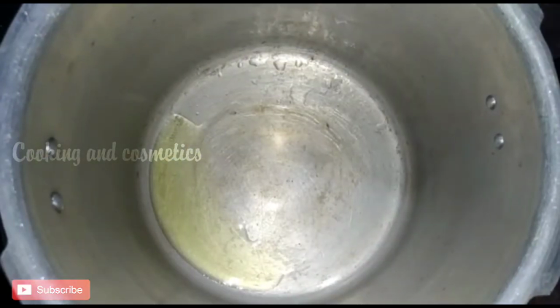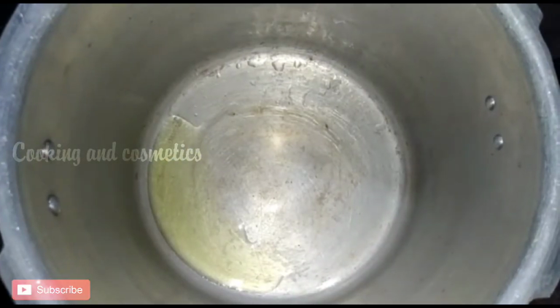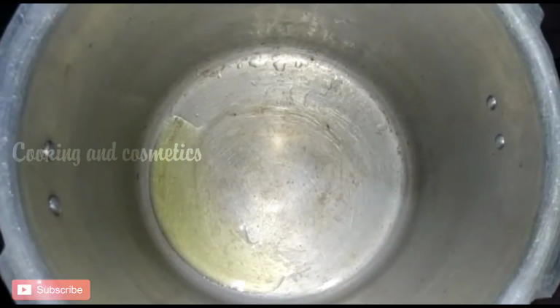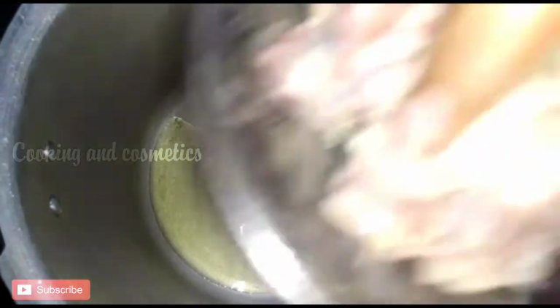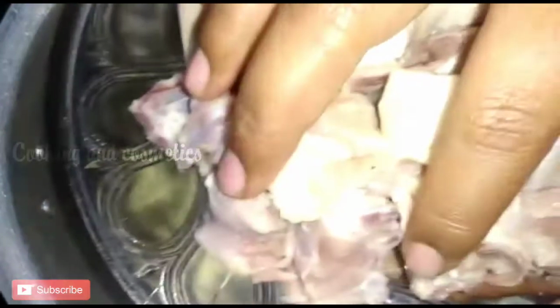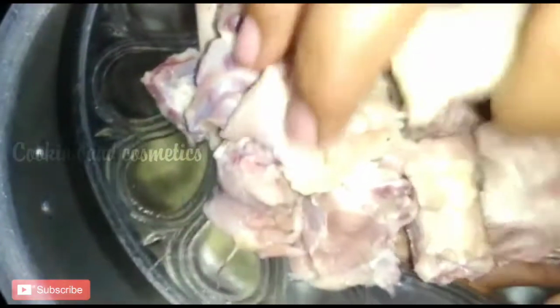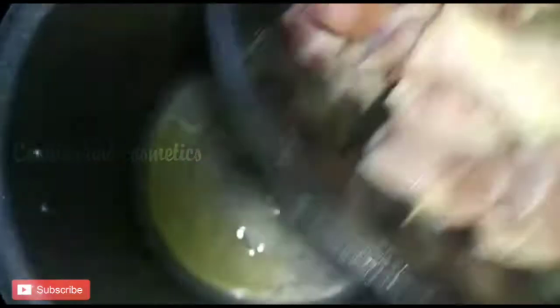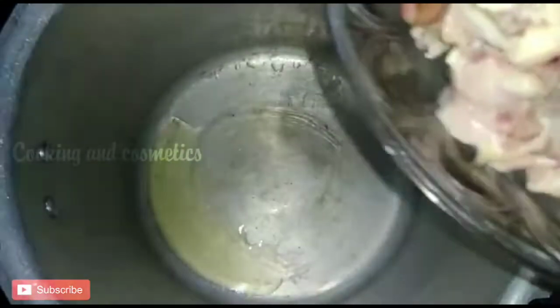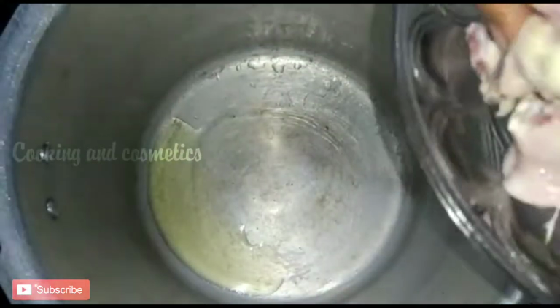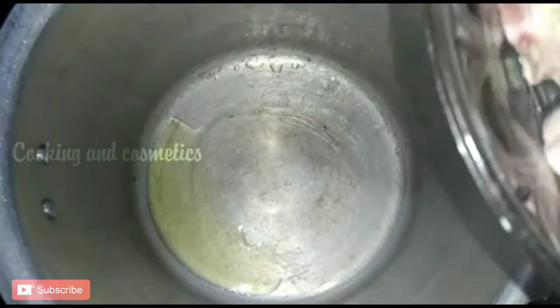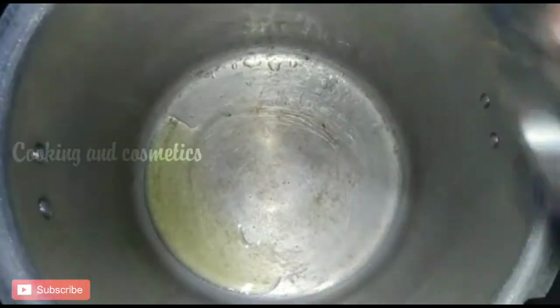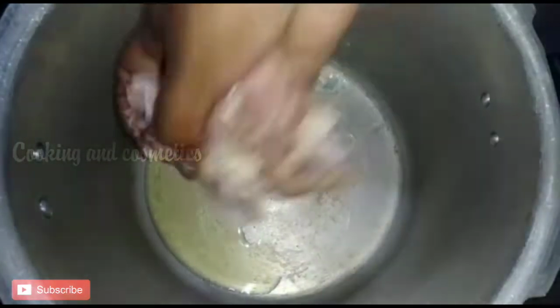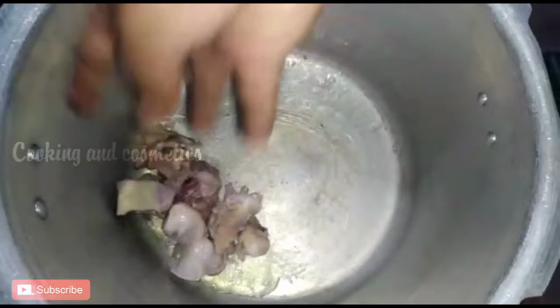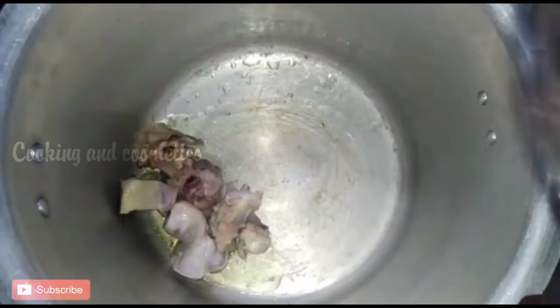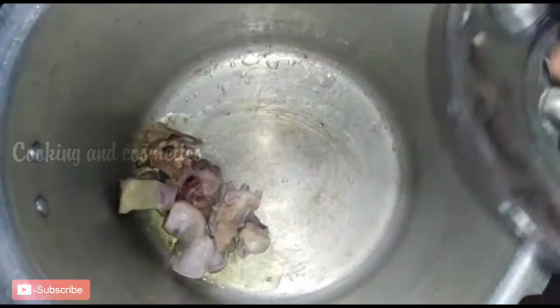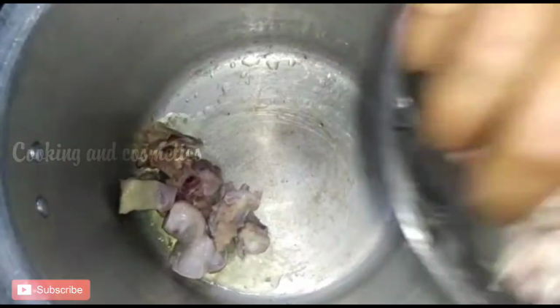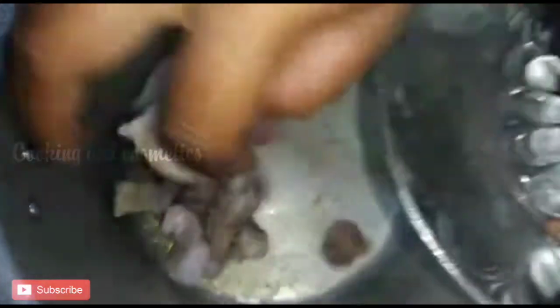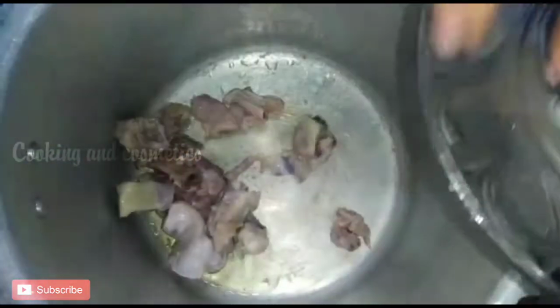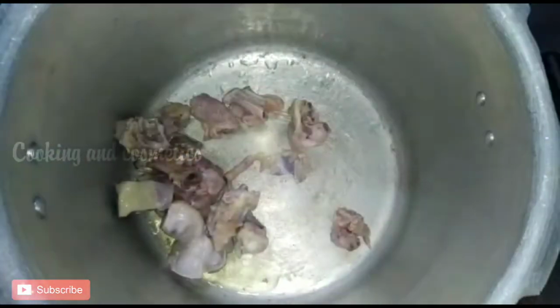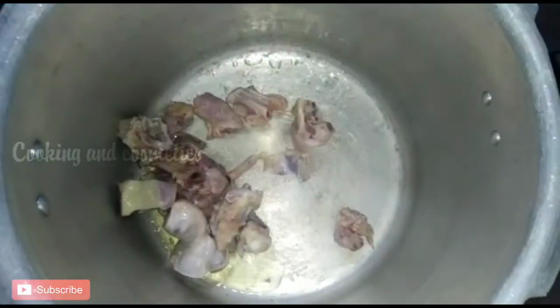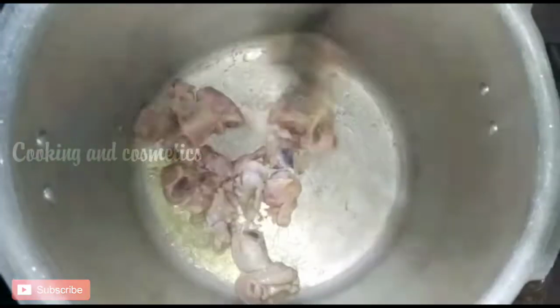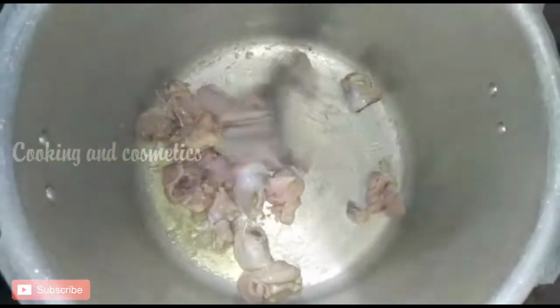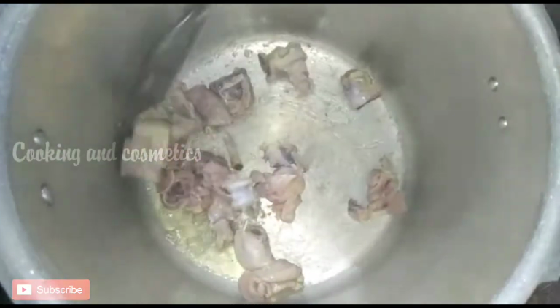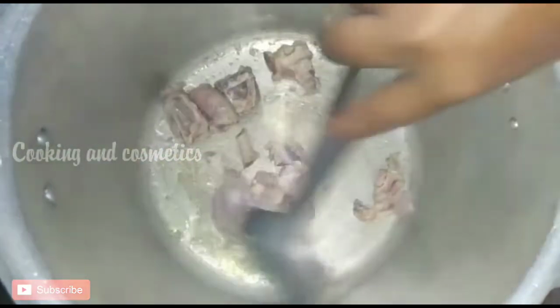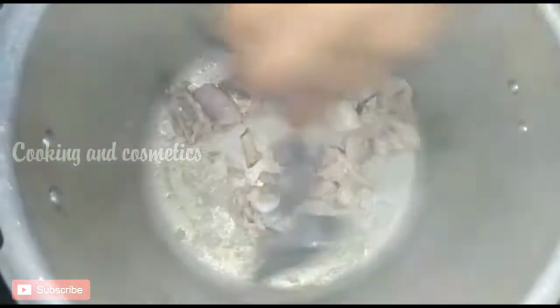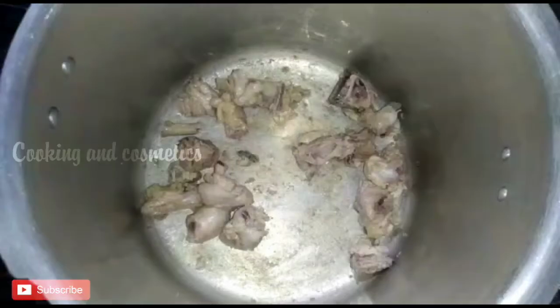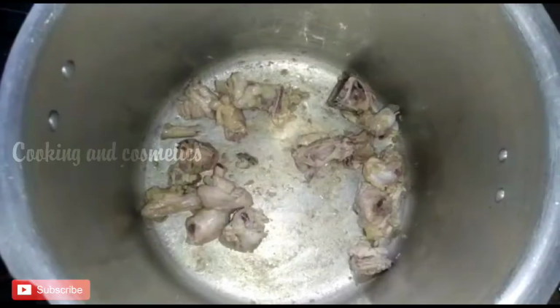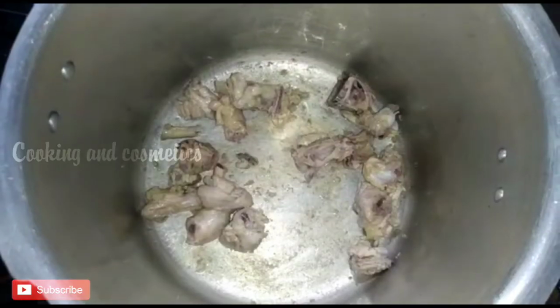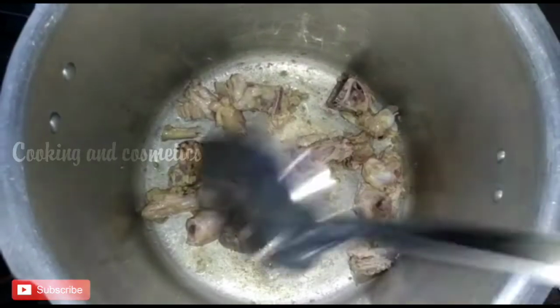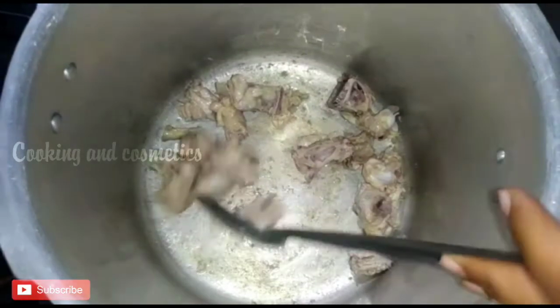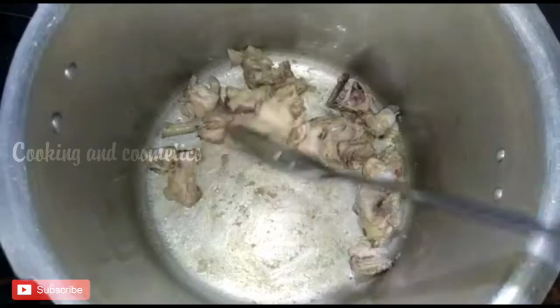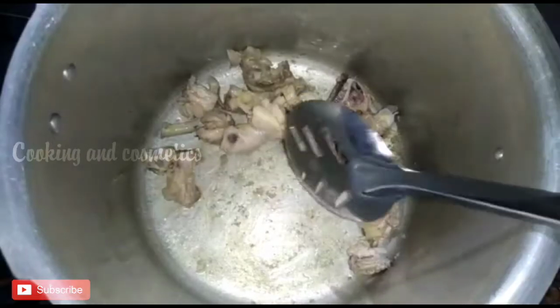Cook the chicken with a little bit. Cook the soup with a little bit.